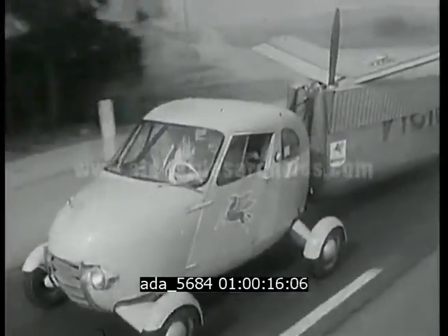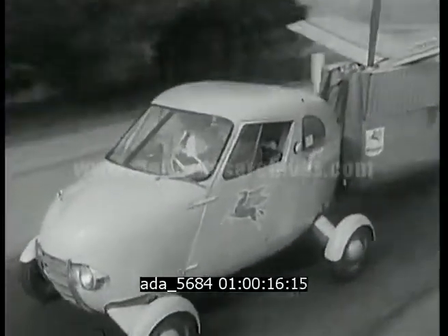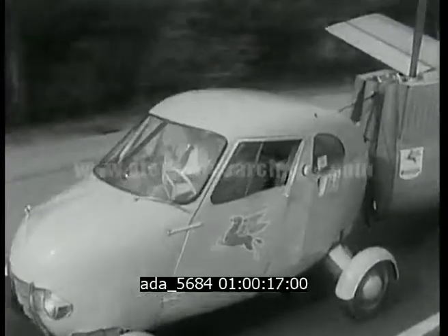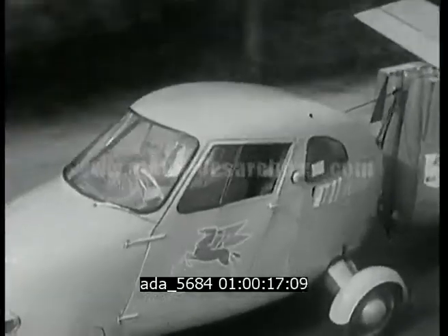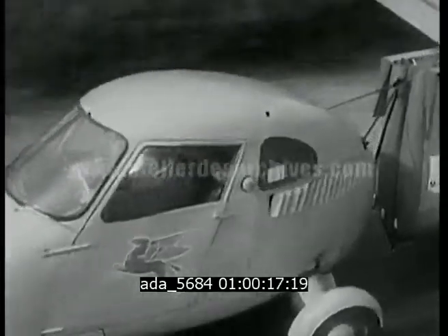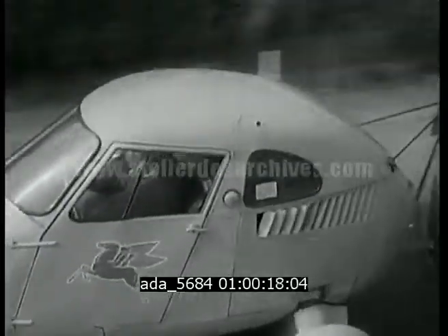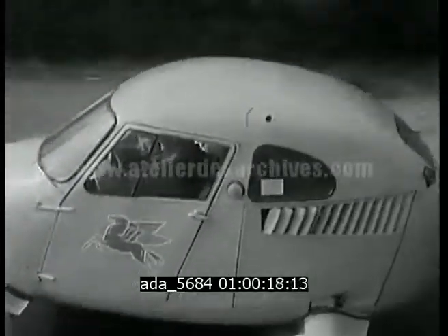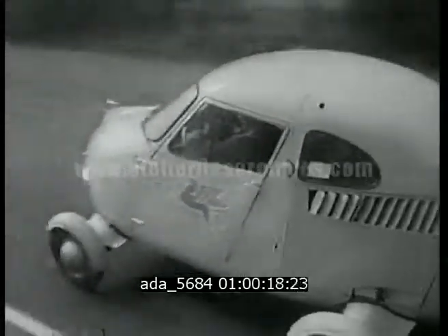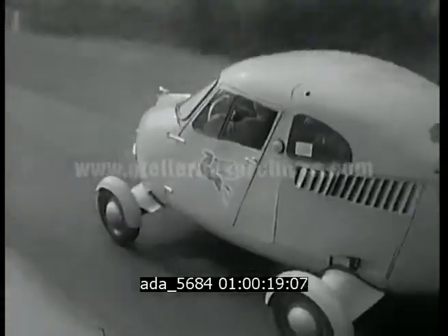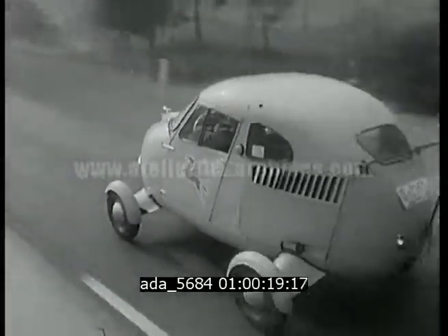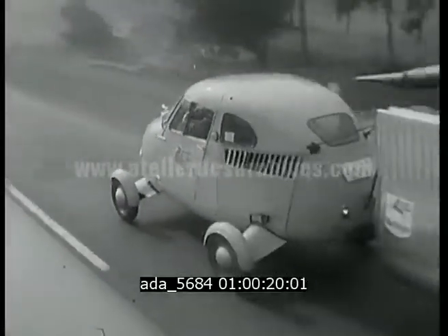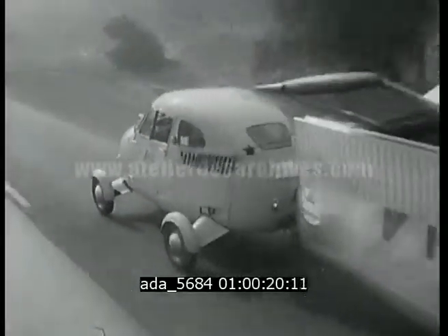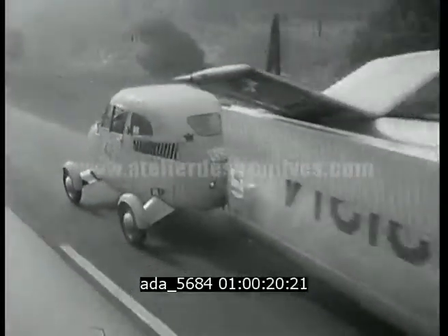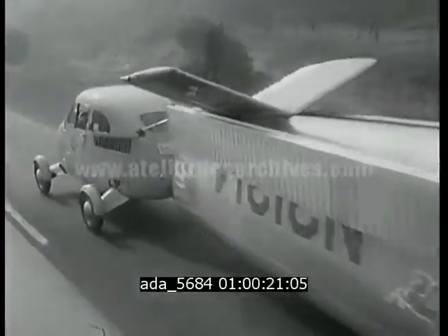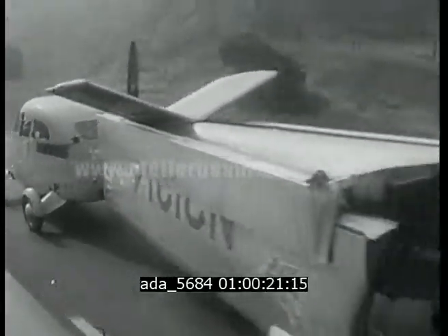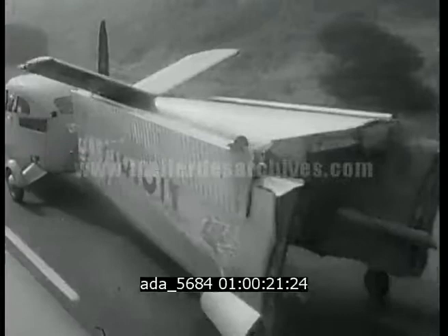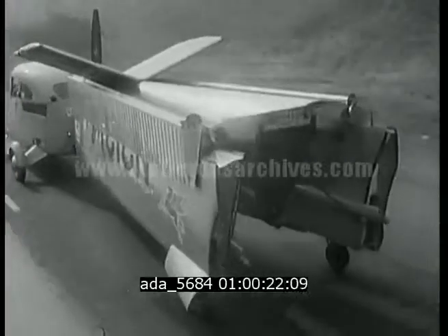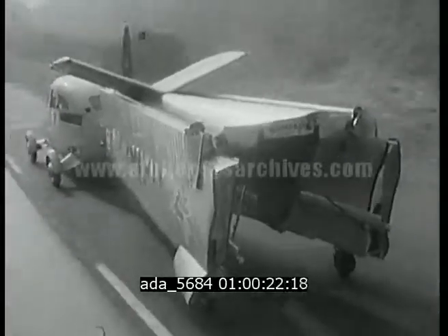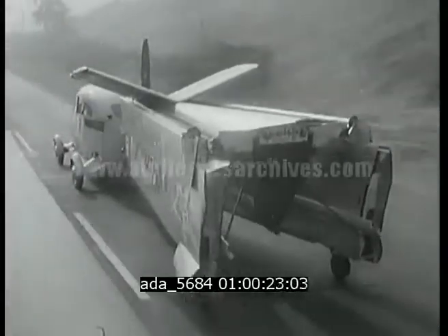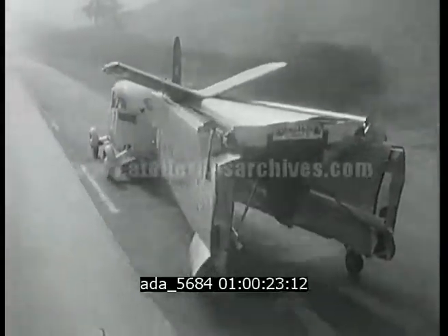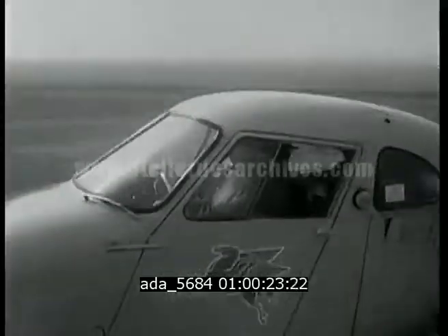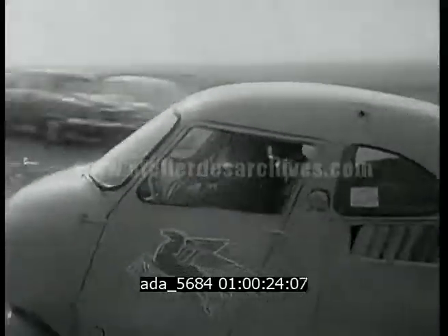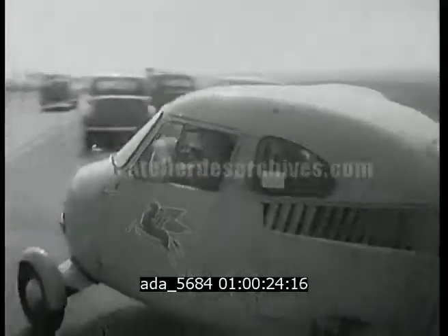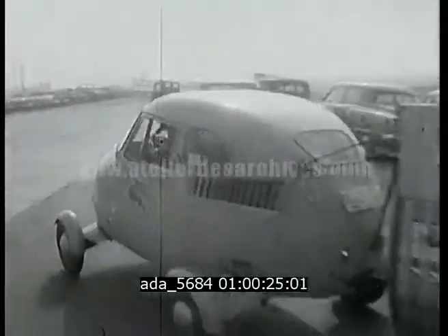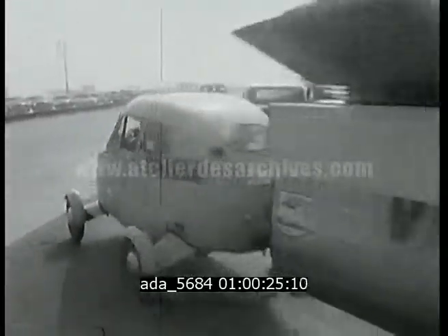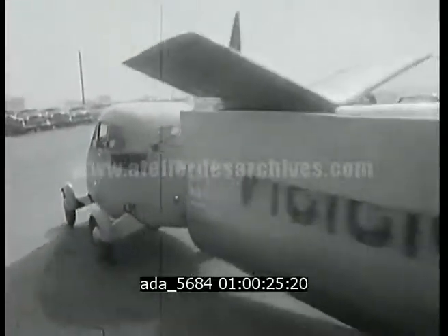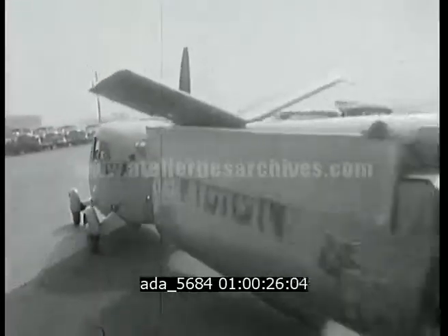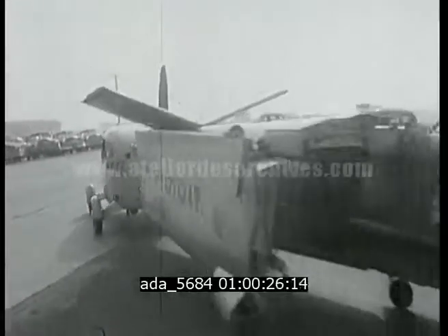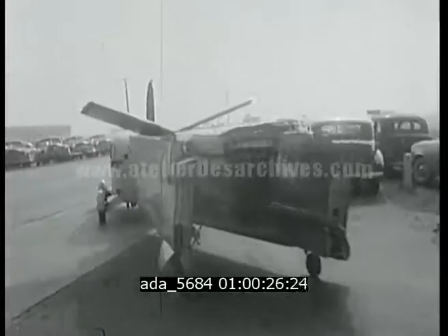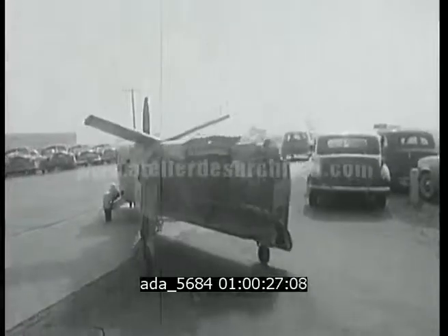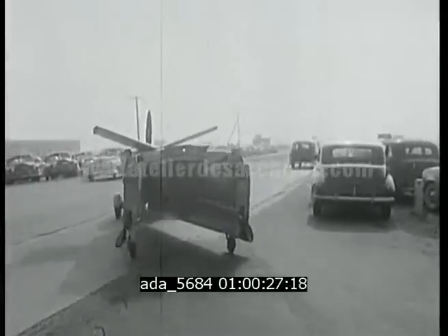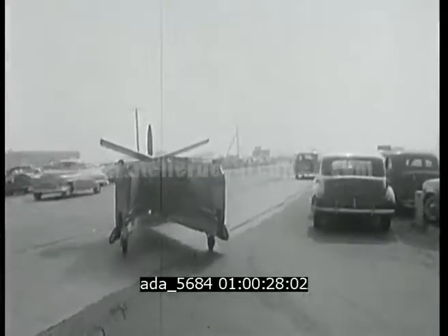Have you ever been caught in a traffic jam and wished you had wings and could fly away from it all? Well, you're not the only one, but Moulton Taylor of Longview, Washington did something about it. He designed and built the AeroCar.